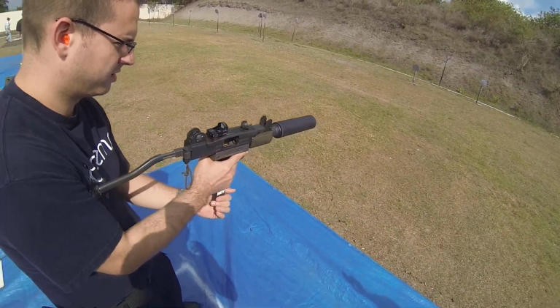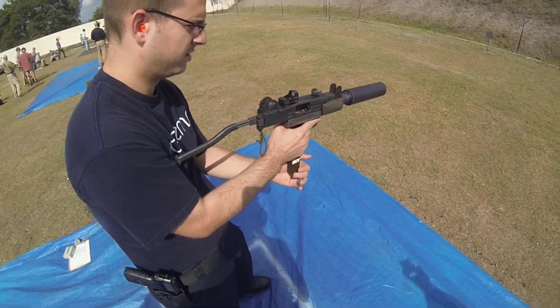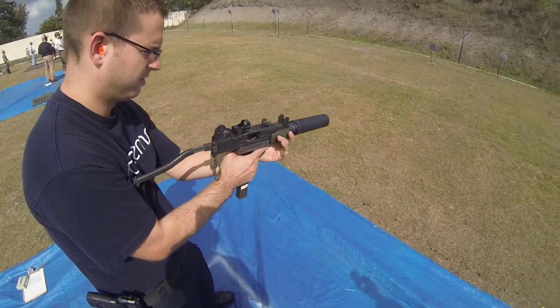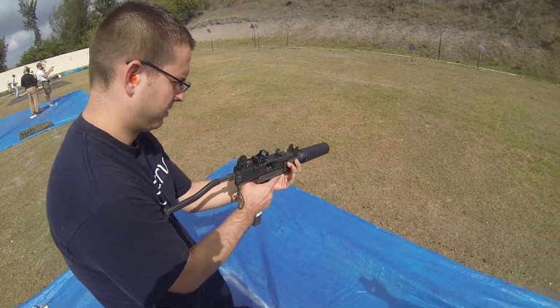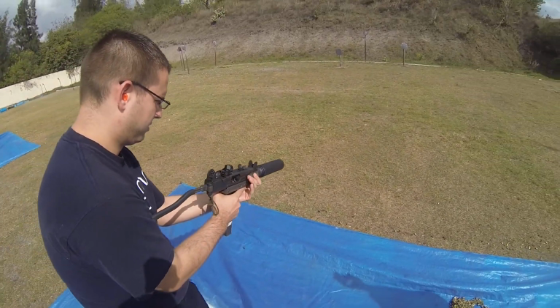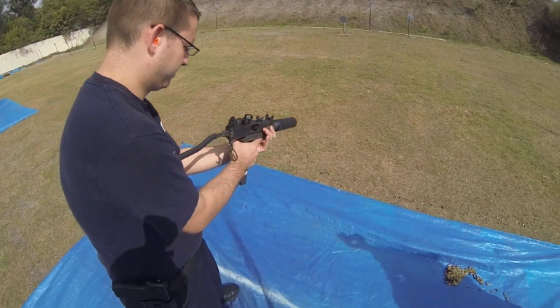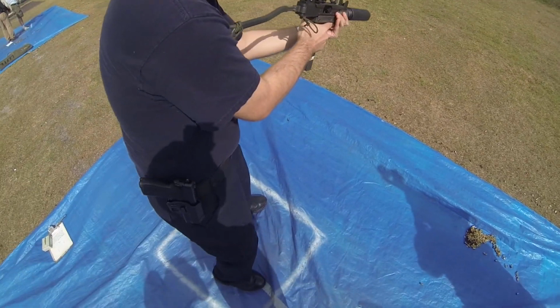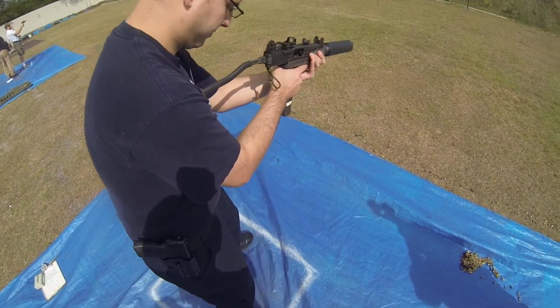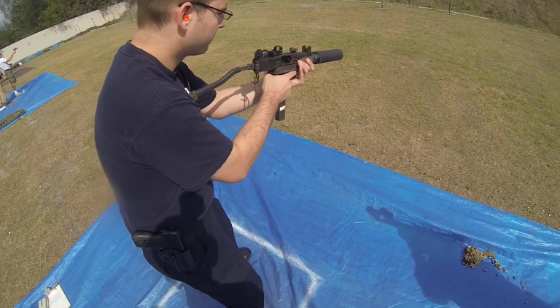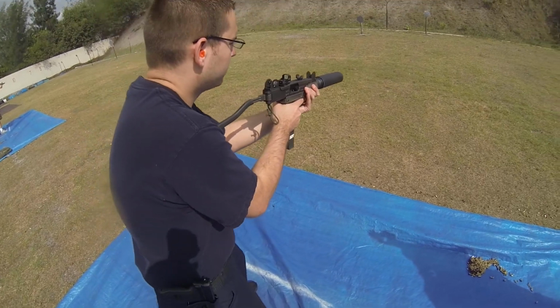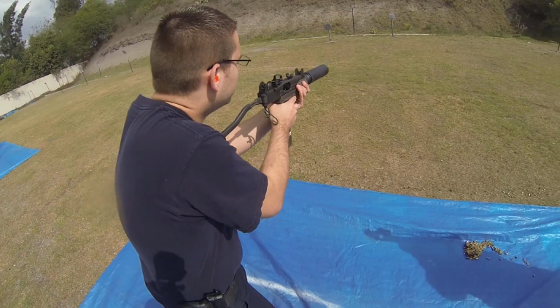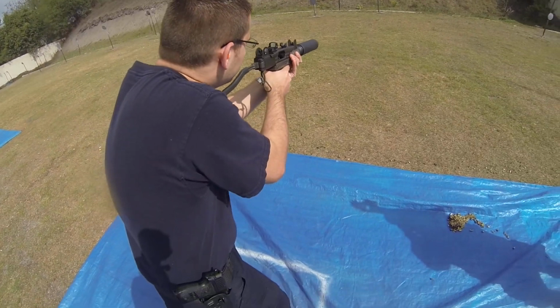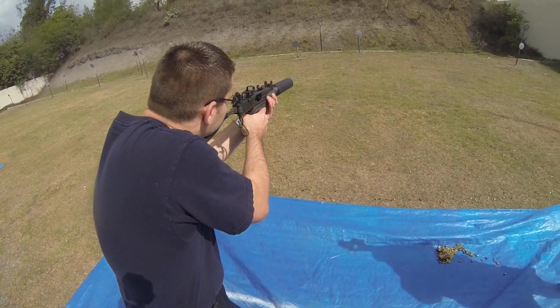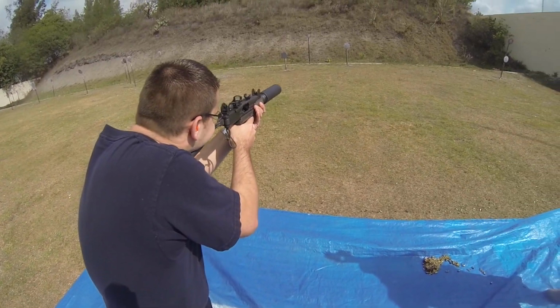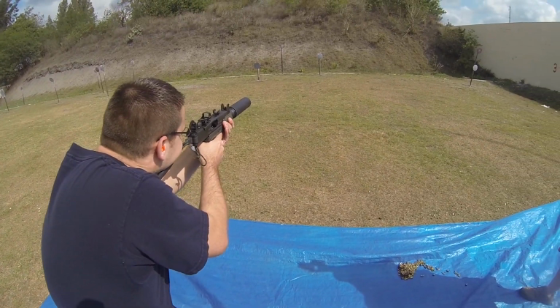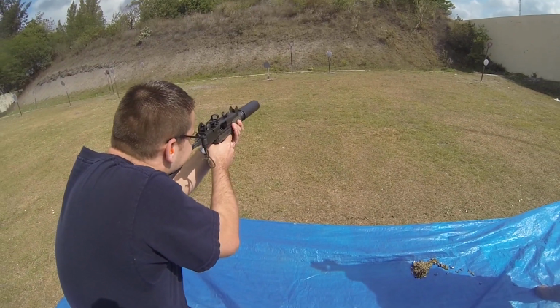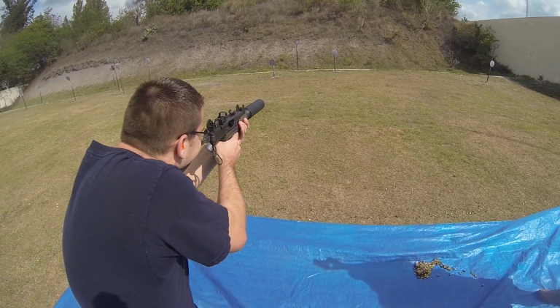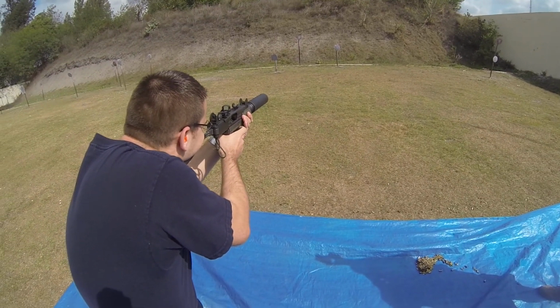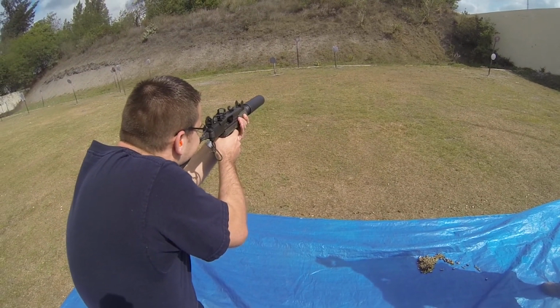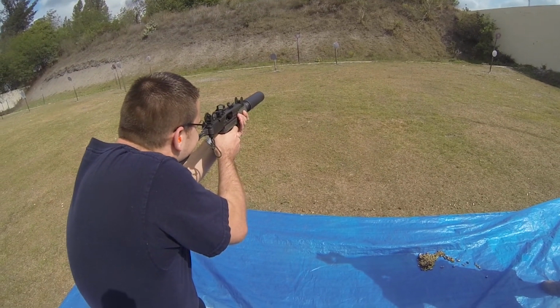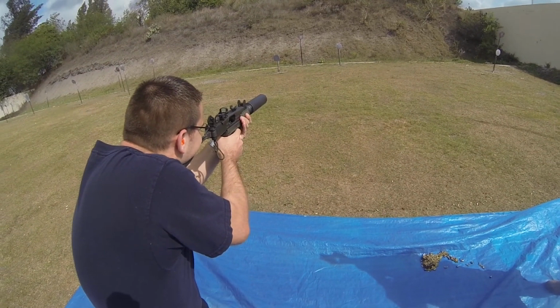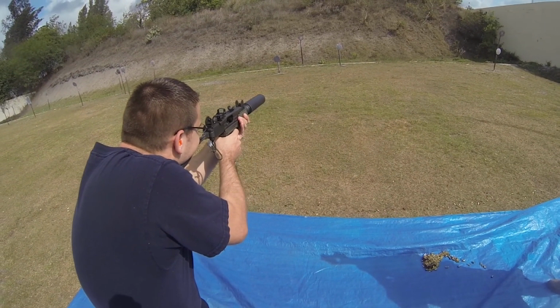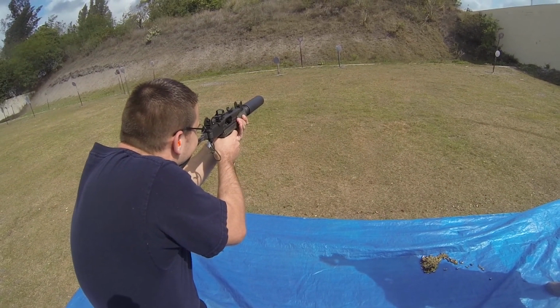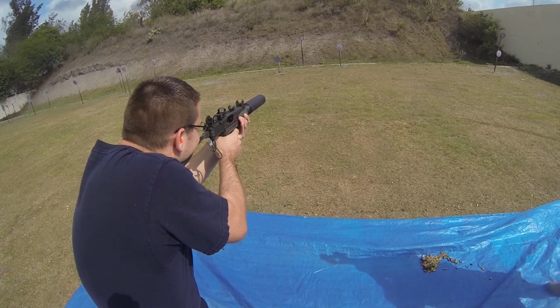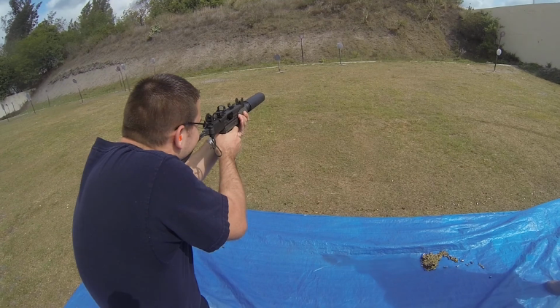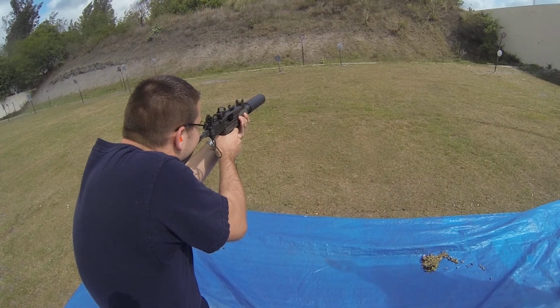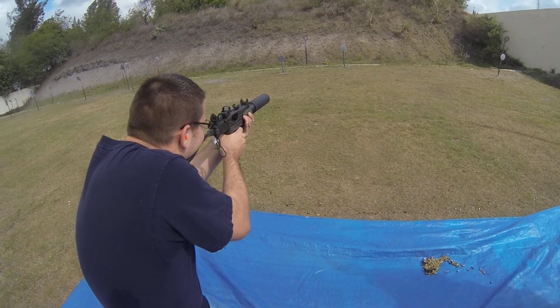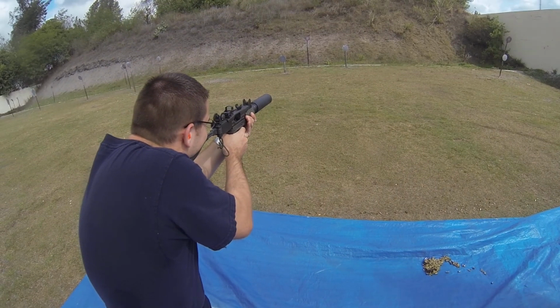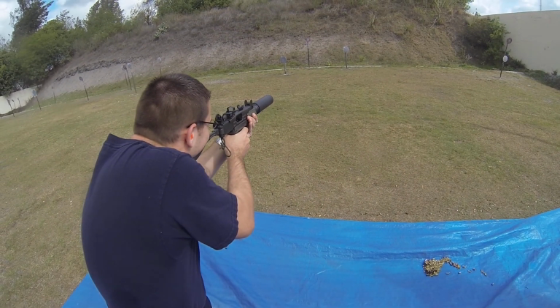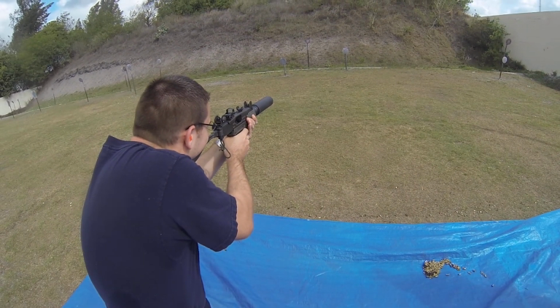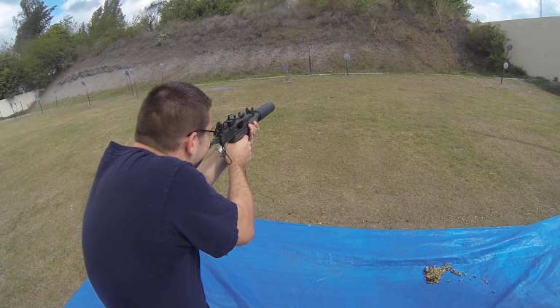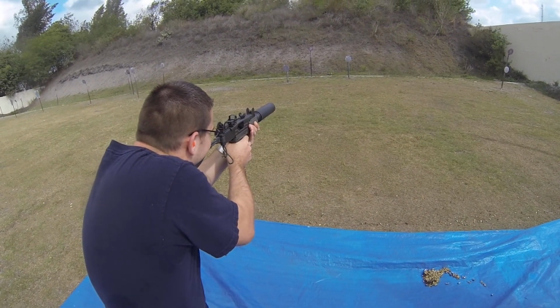Go ahead and get a nice cheek weld. Get your shooting posture. And crank one off. Grip safety.